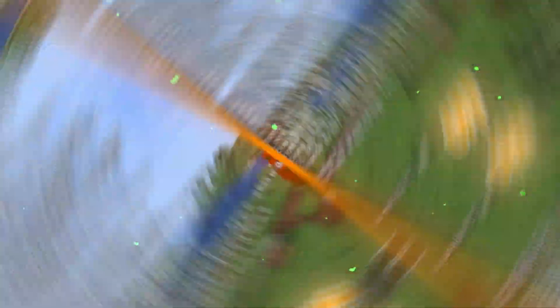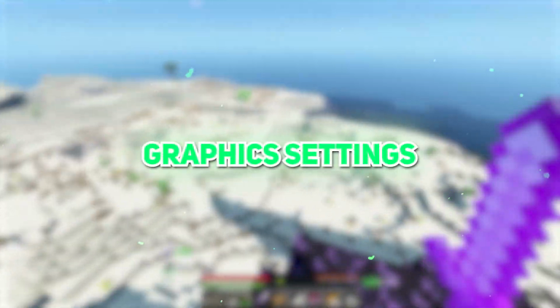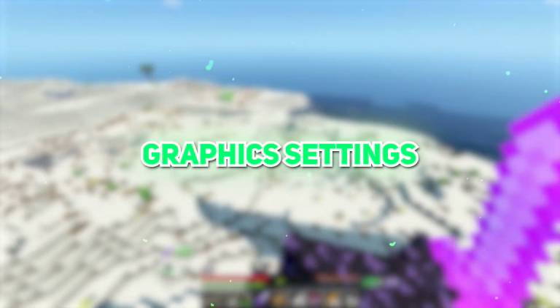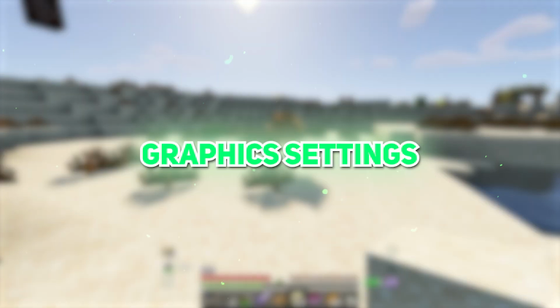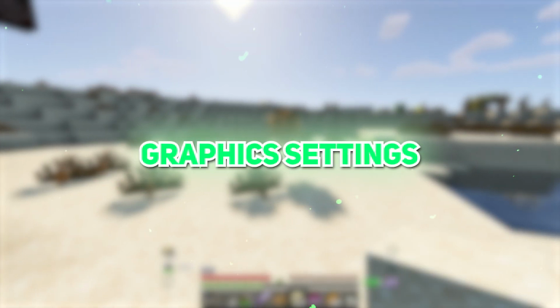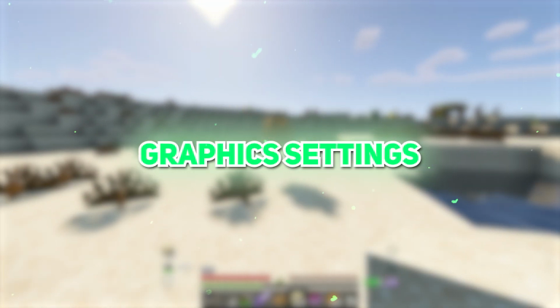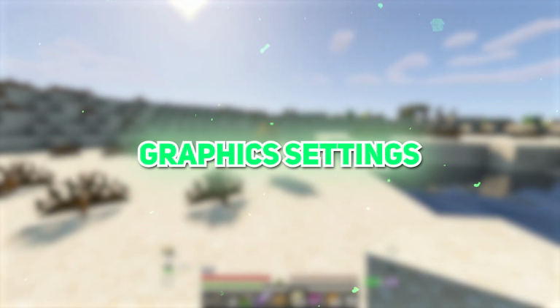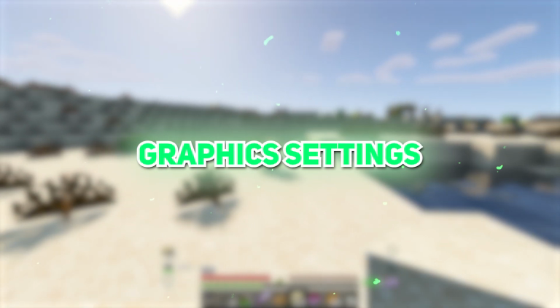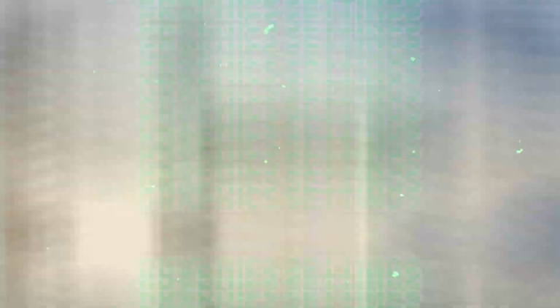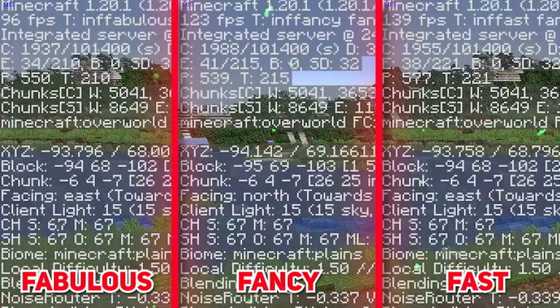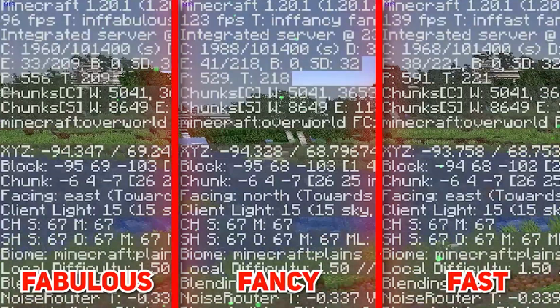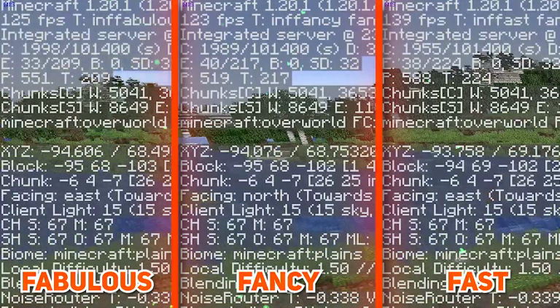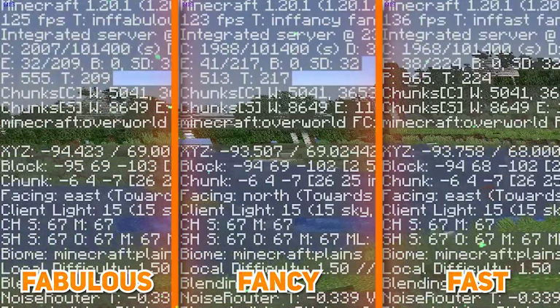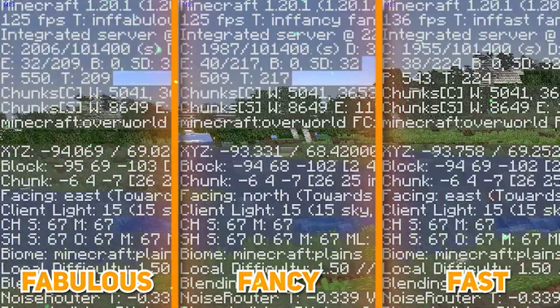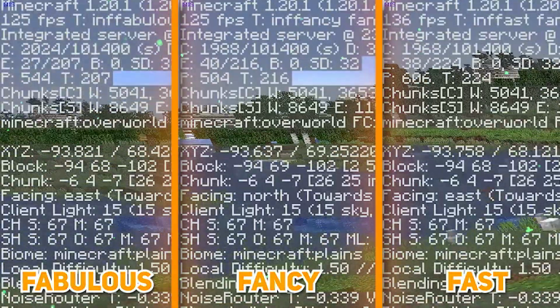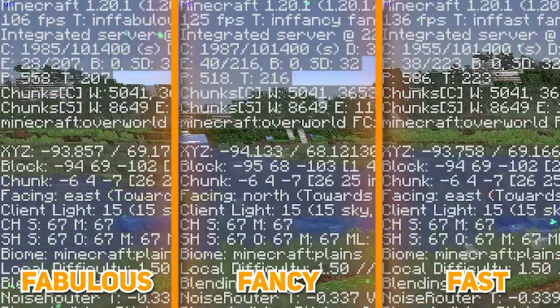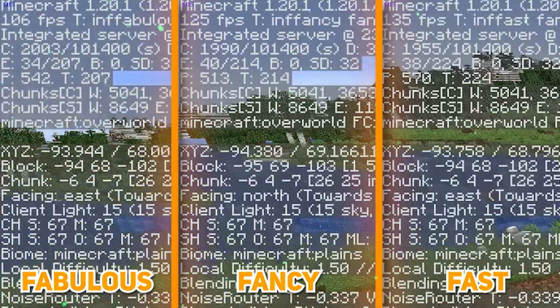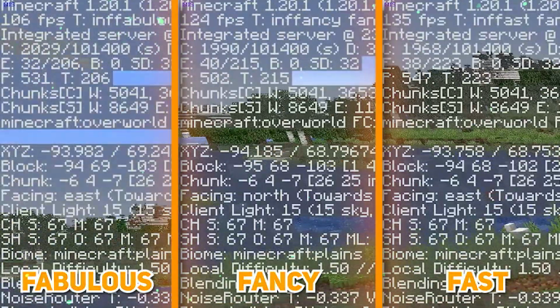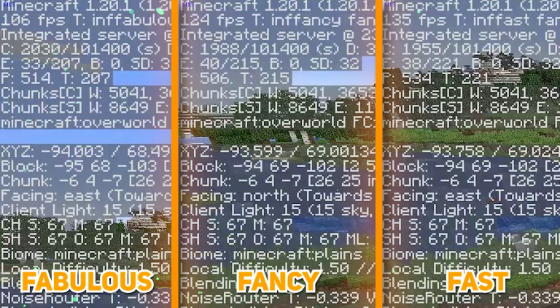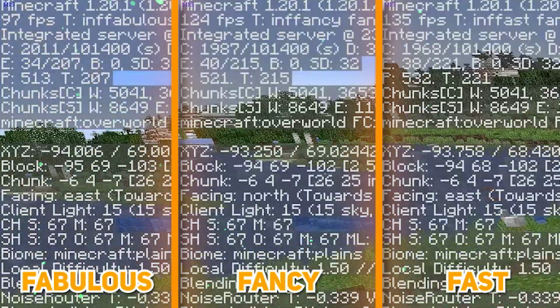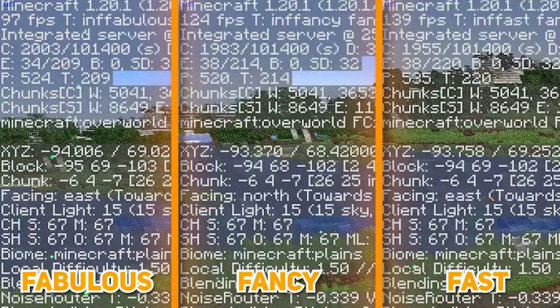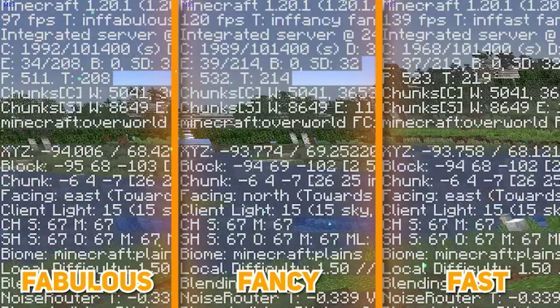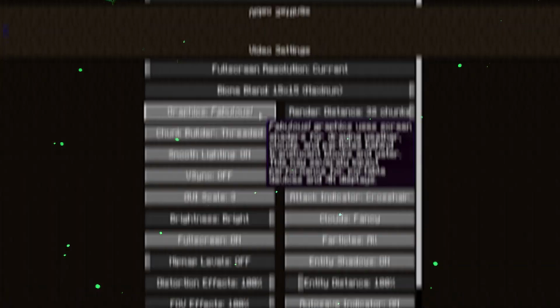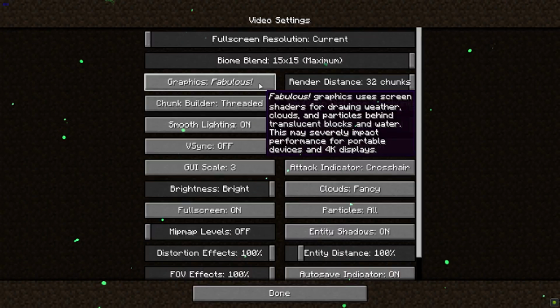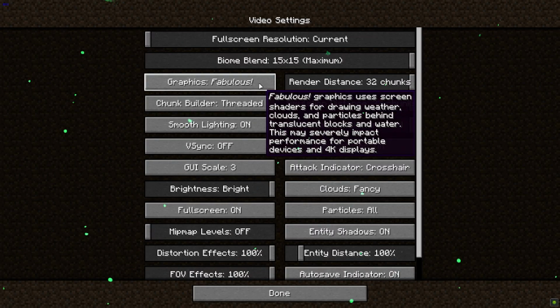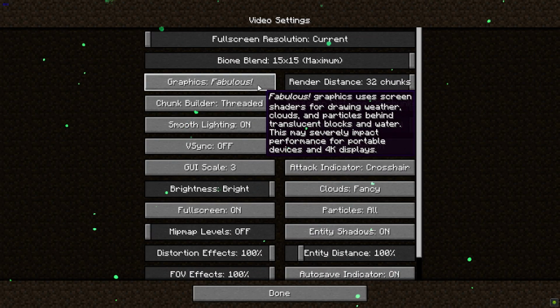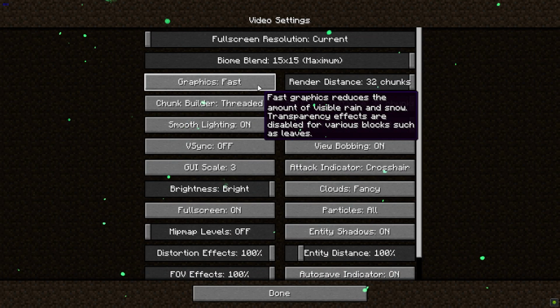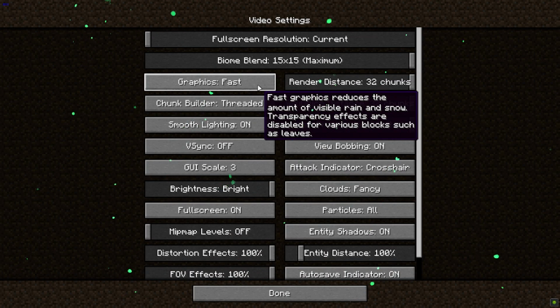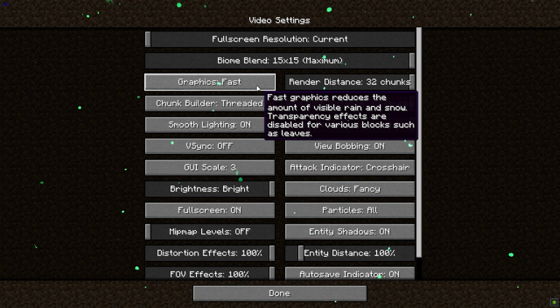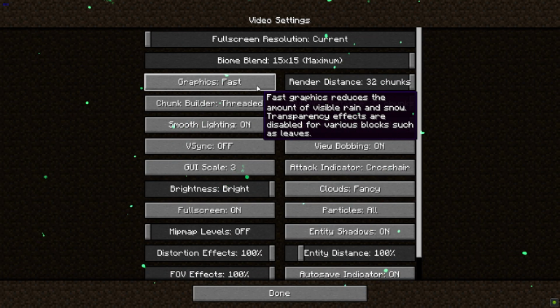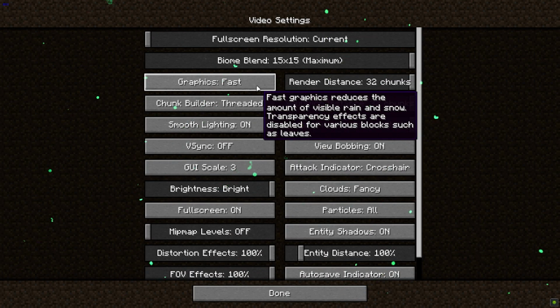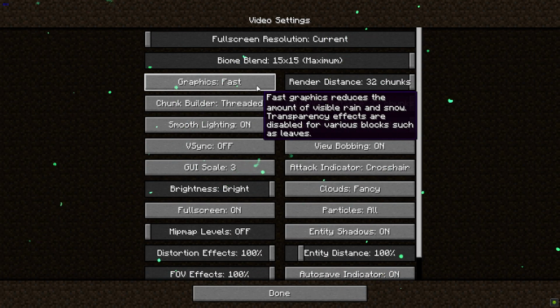Now, graphics settings. Here are the comparisons — the Fast option obviously gives better FPS, so choose the Fast graphics option.